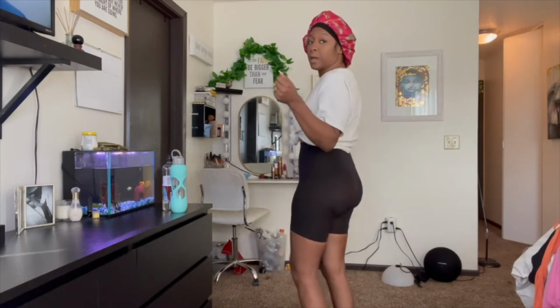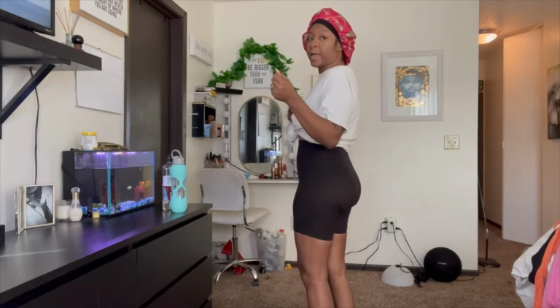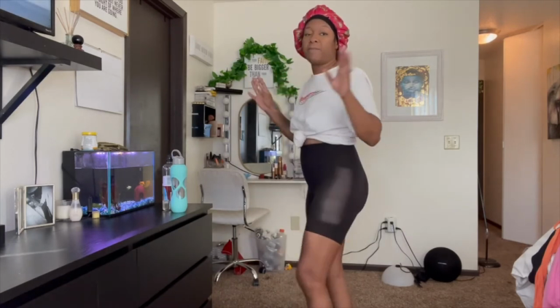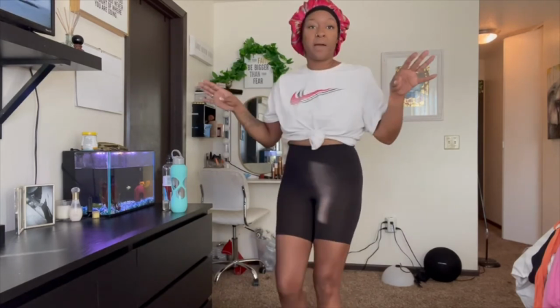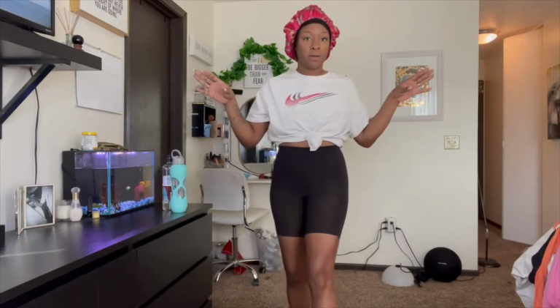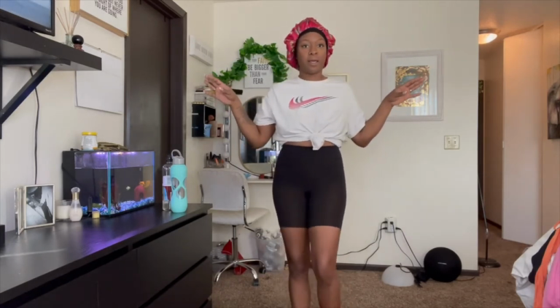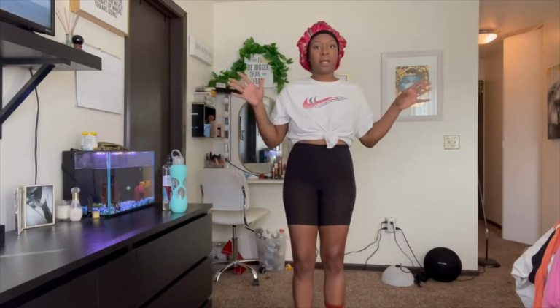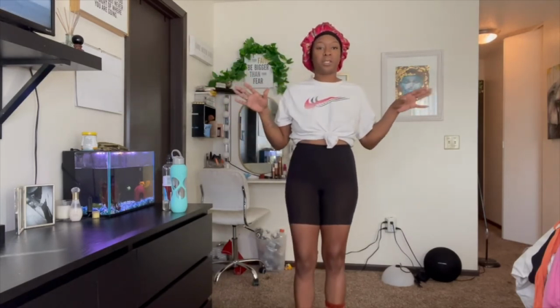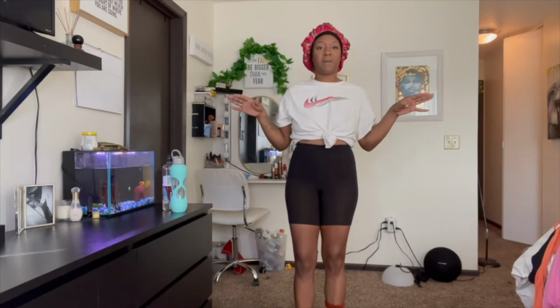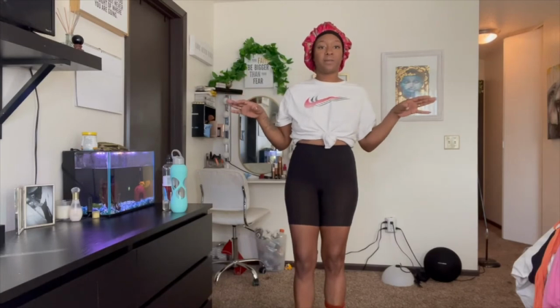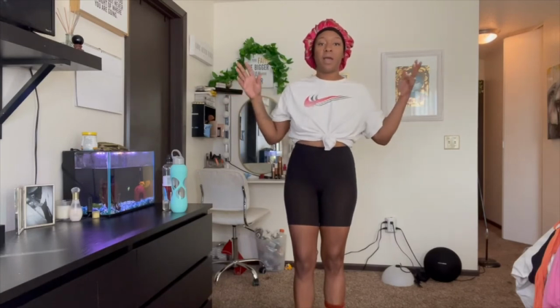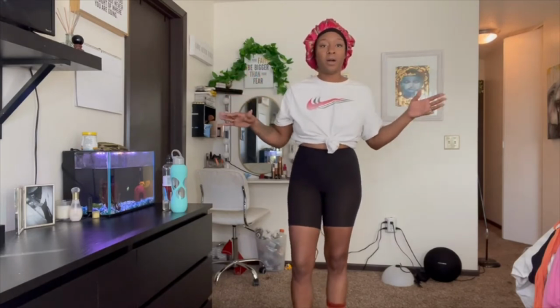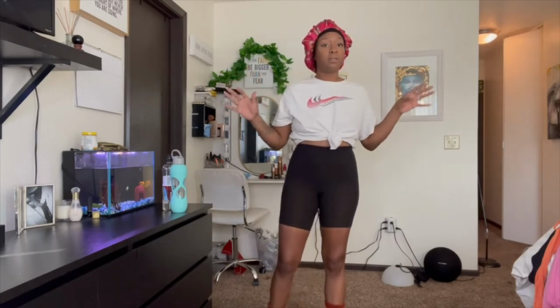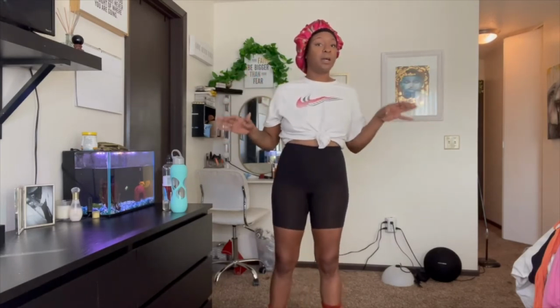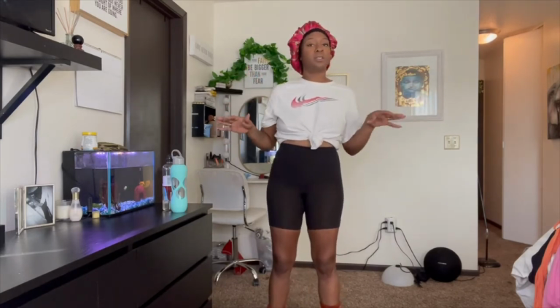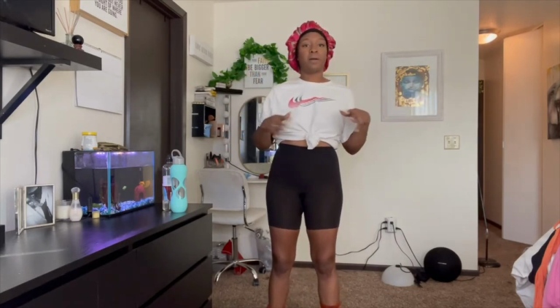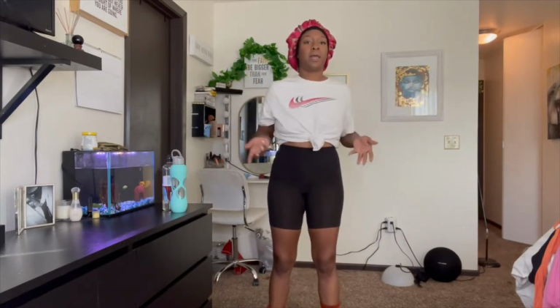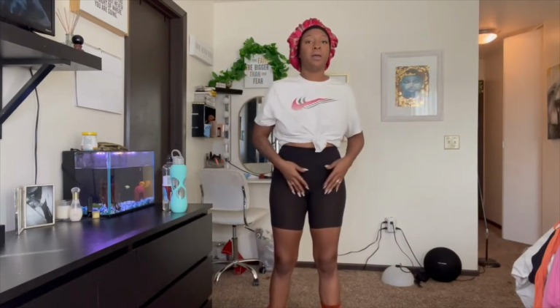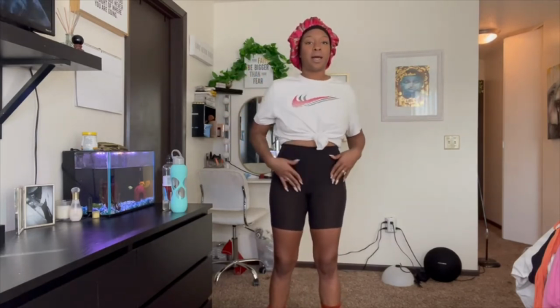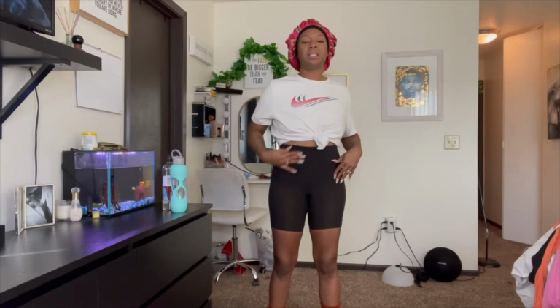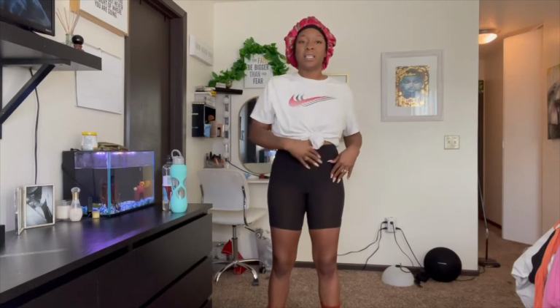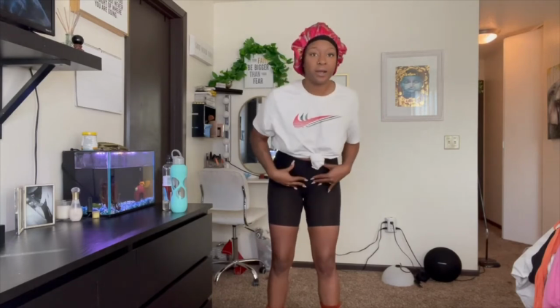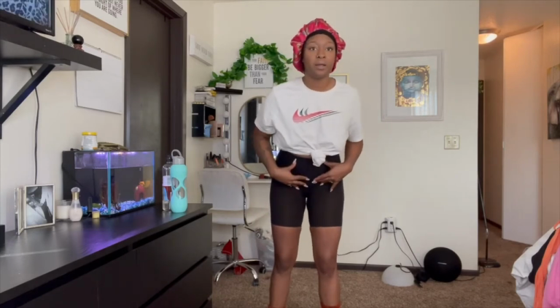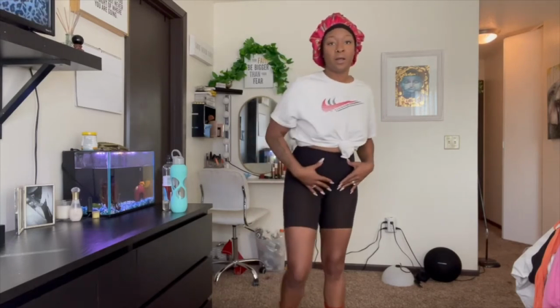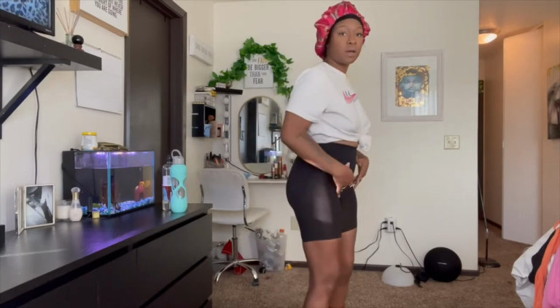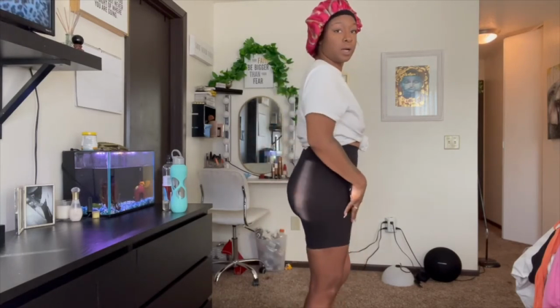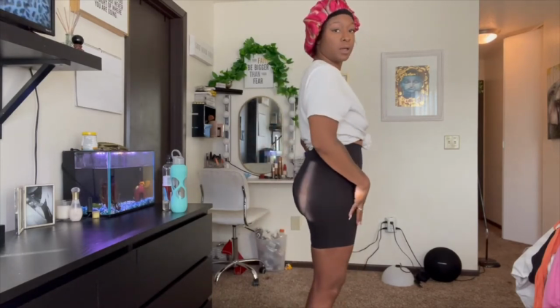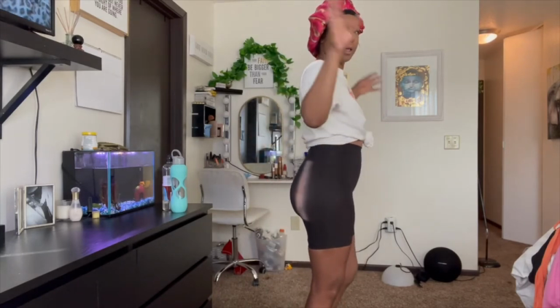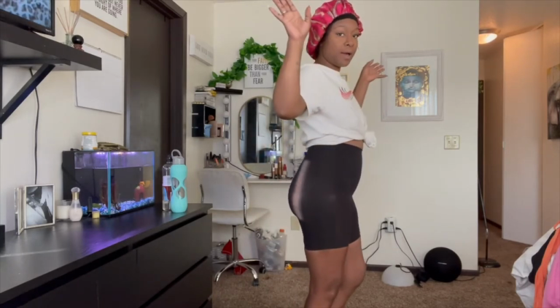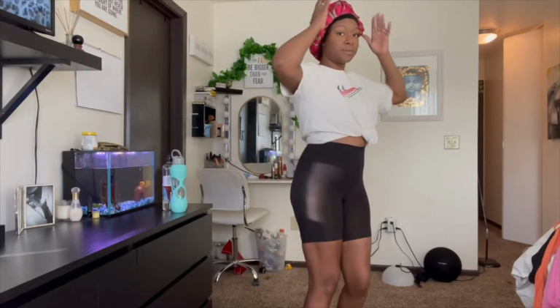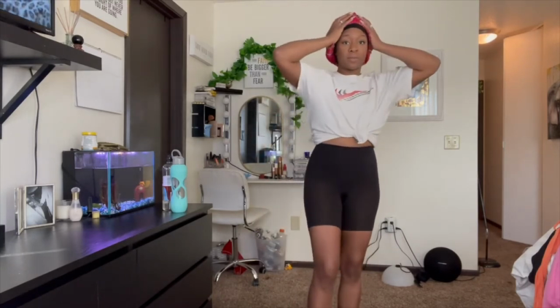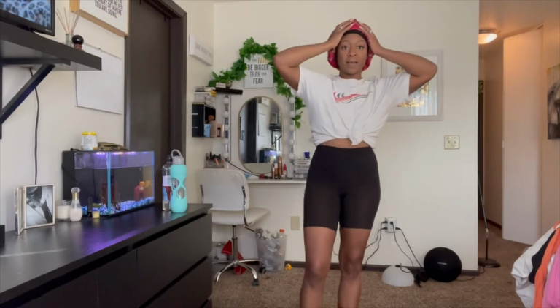I am 5'7 and about 165 pounds. I know I don't look 165 pounds, but I am. A lot of that is in this area. I love her.